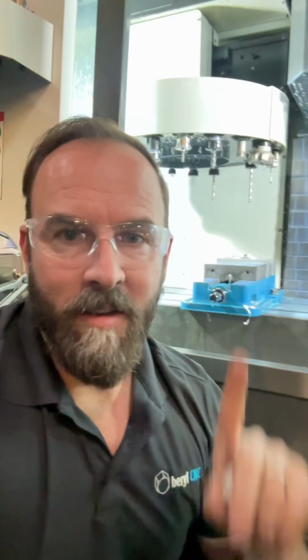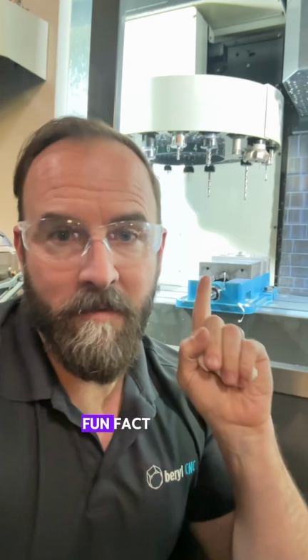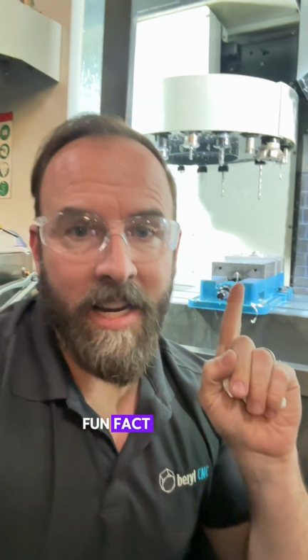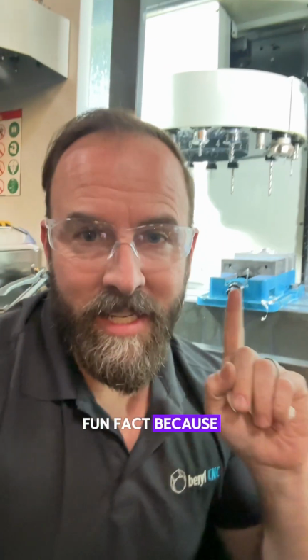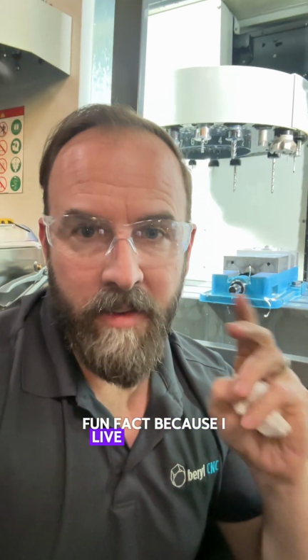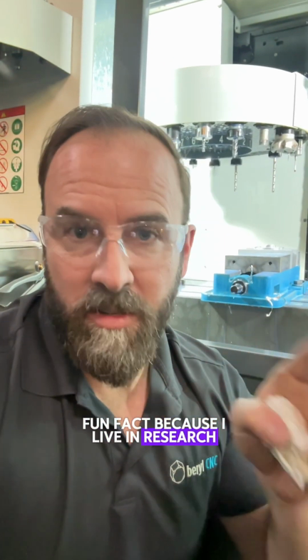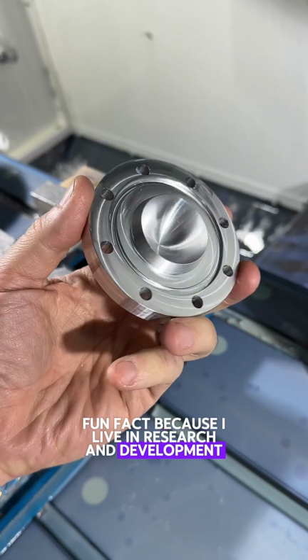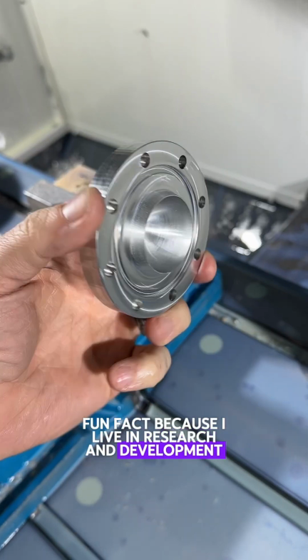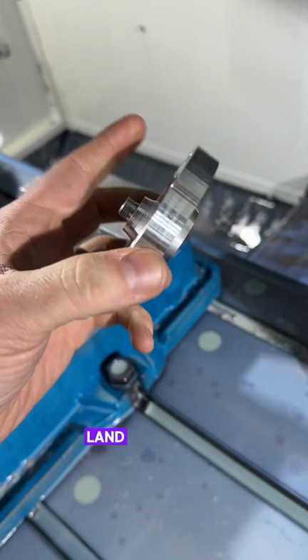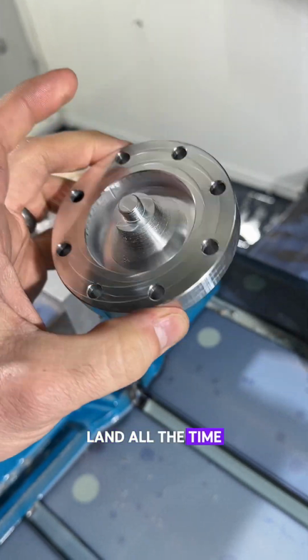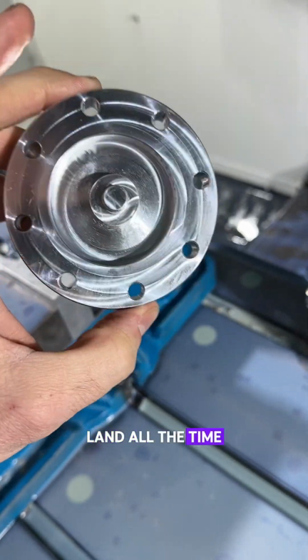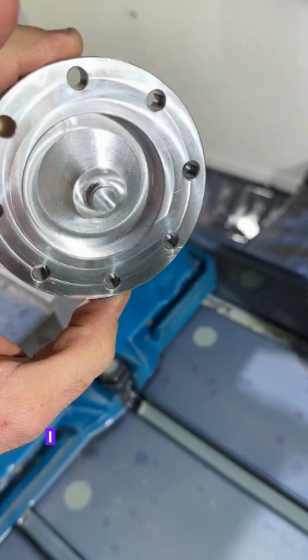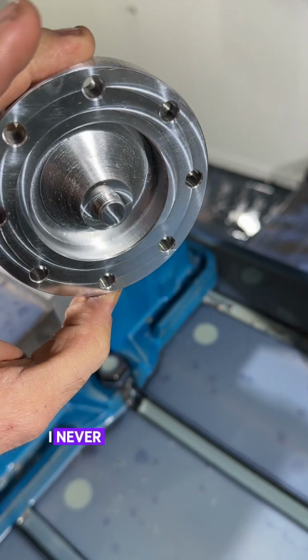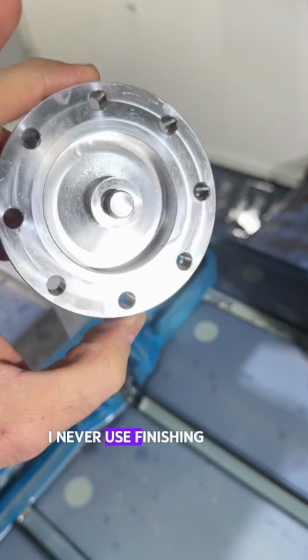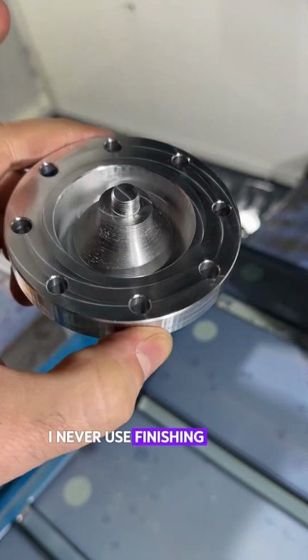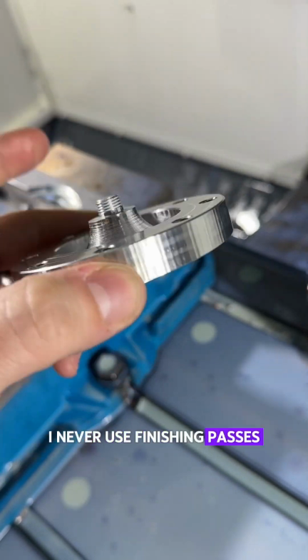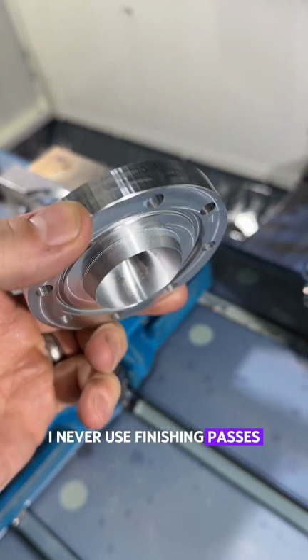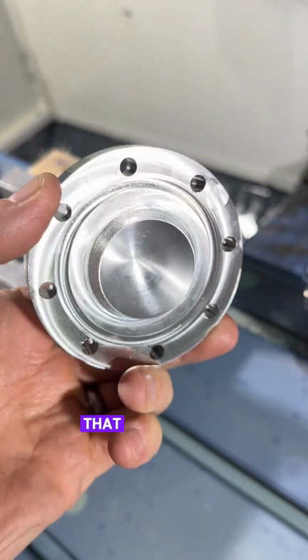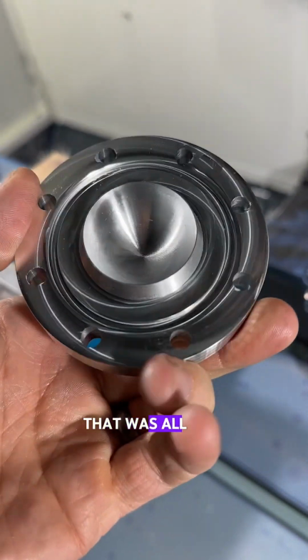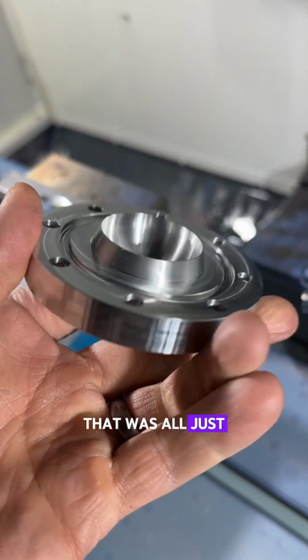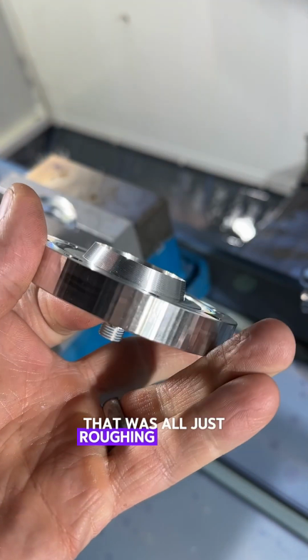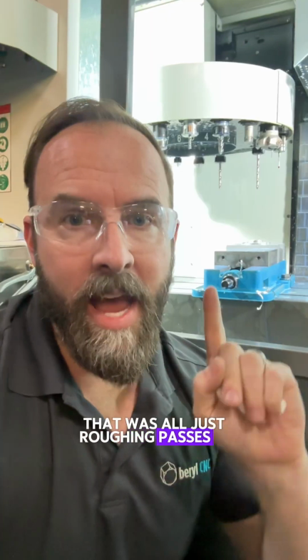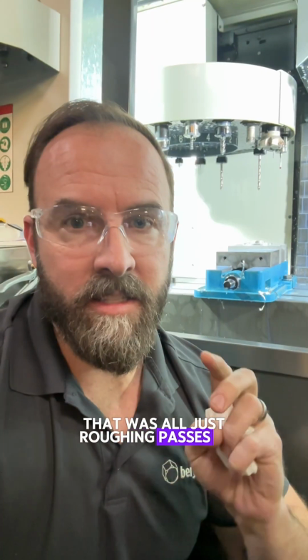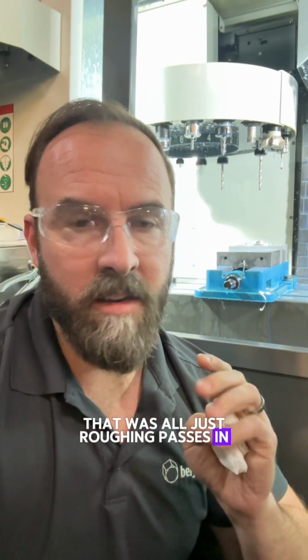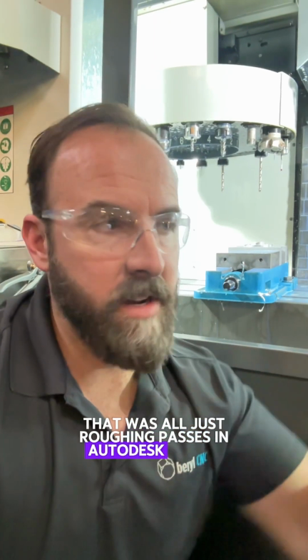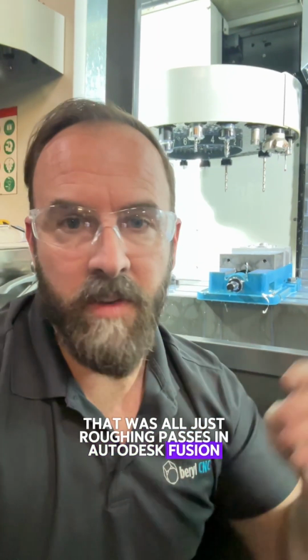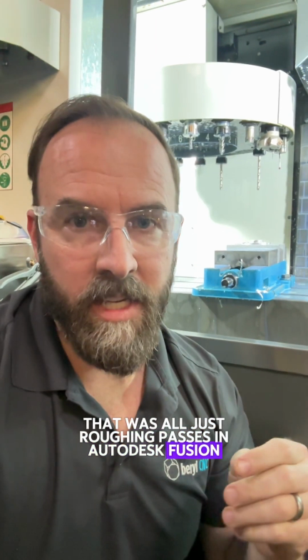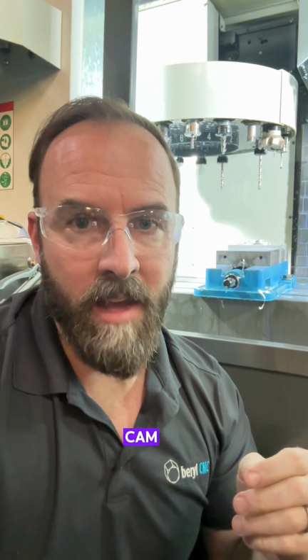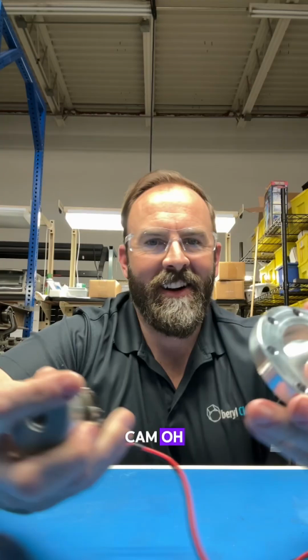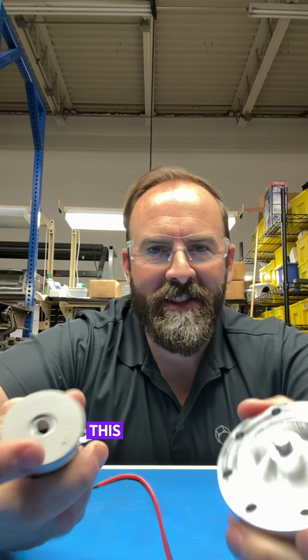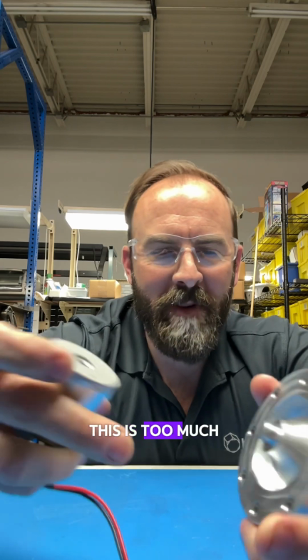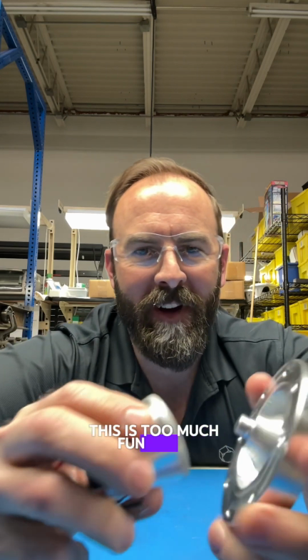Fun fact: because I live in research and development land all the time, I never use finishing passes. That was all just roughing passes in Autodesk Fusion CAM. This is too much fun.